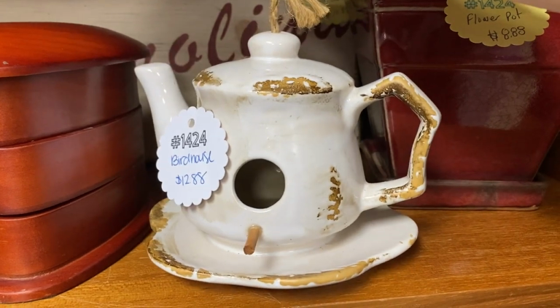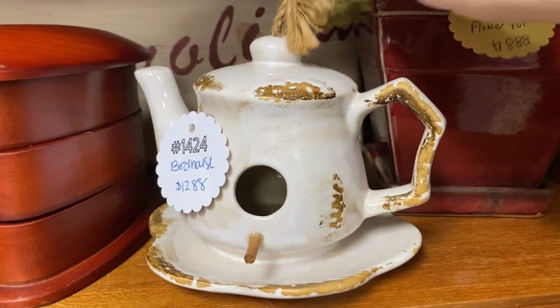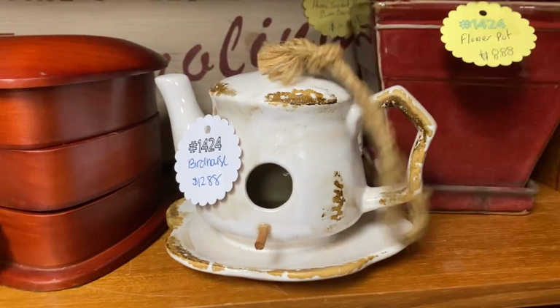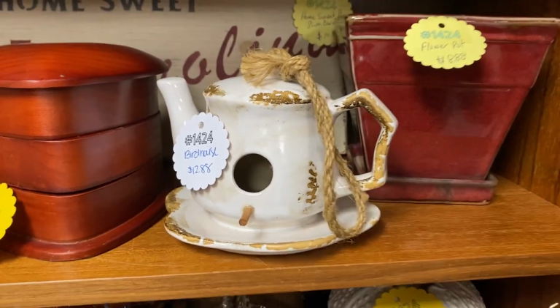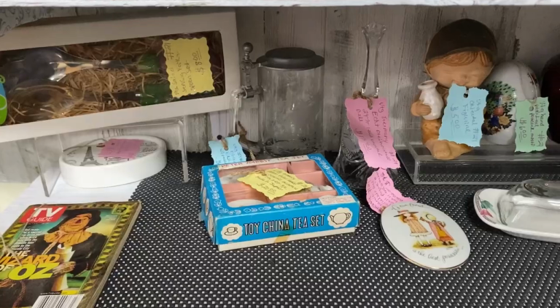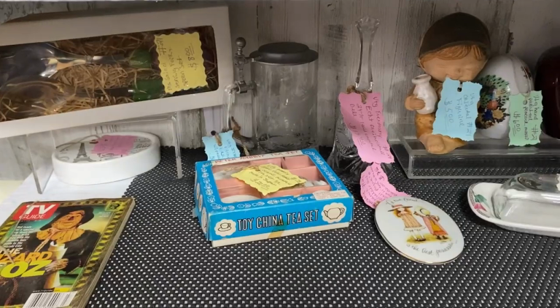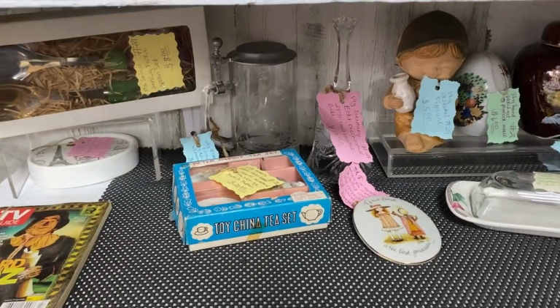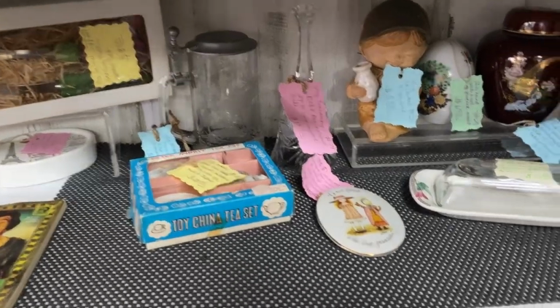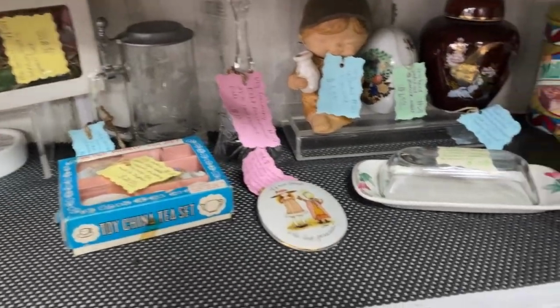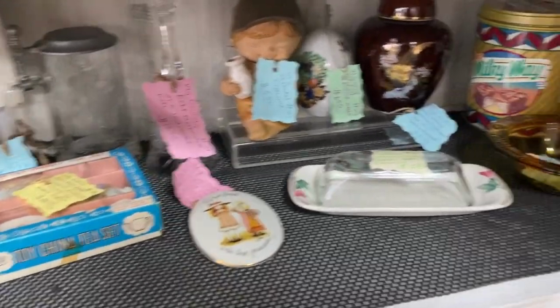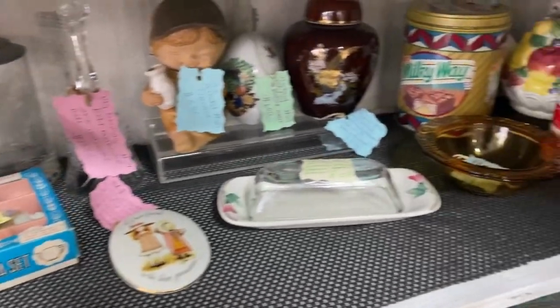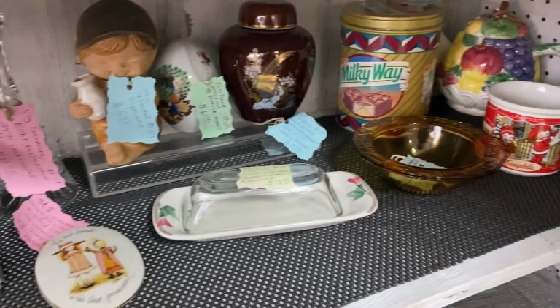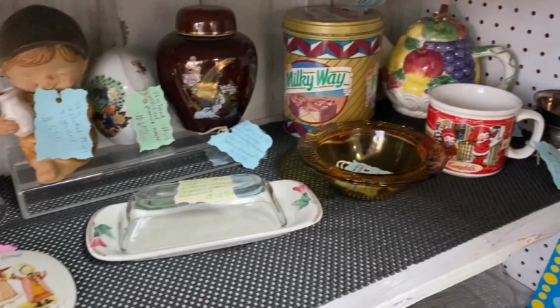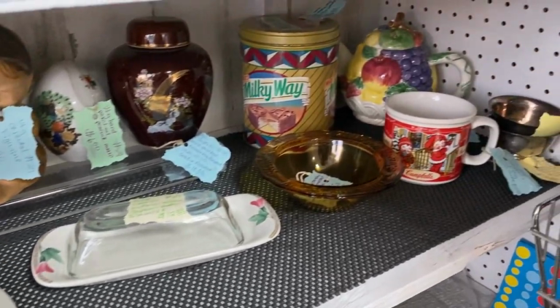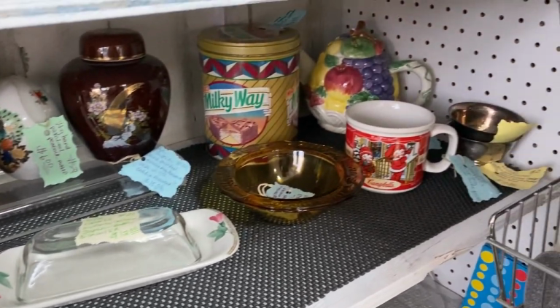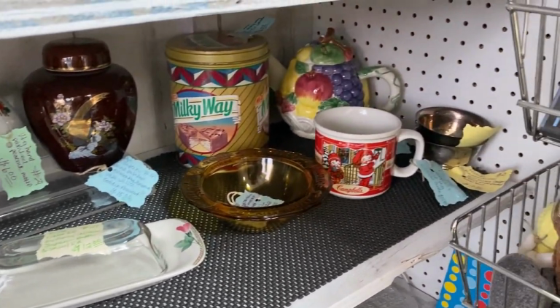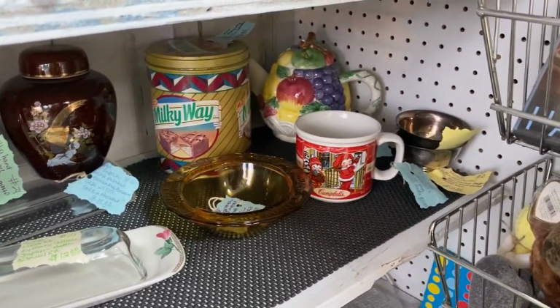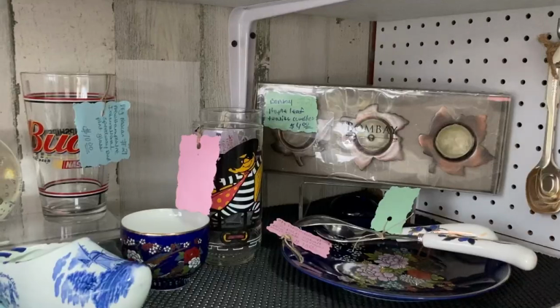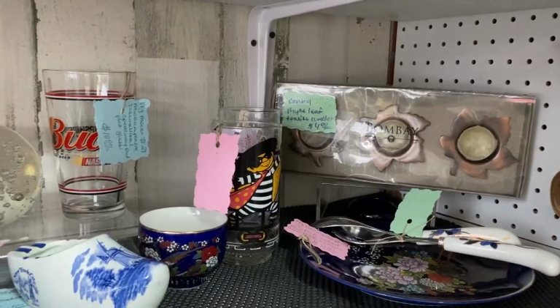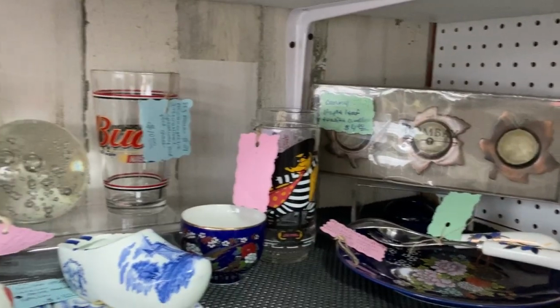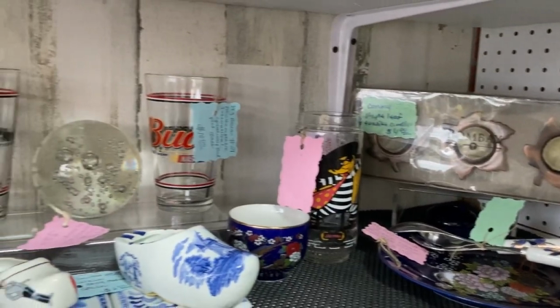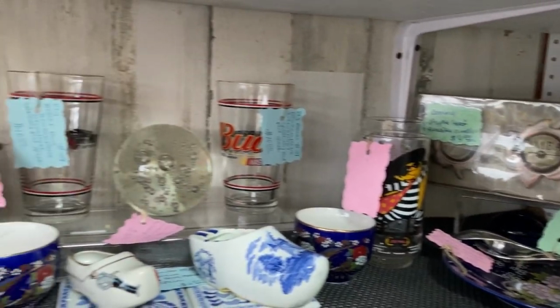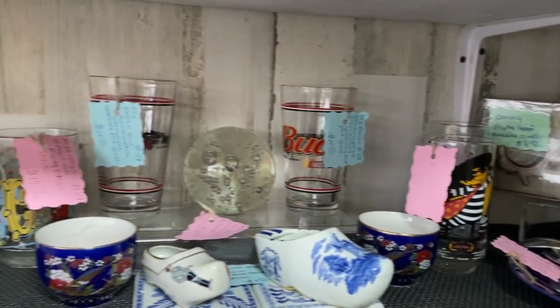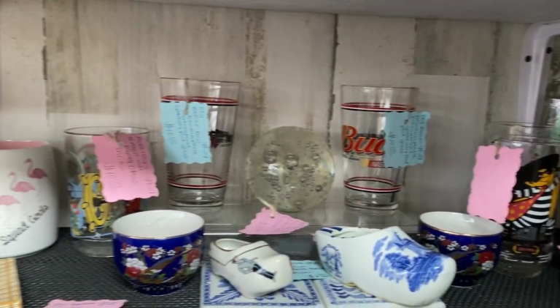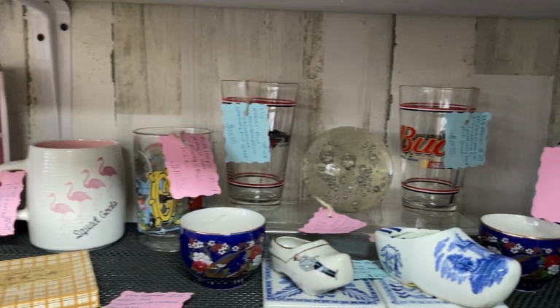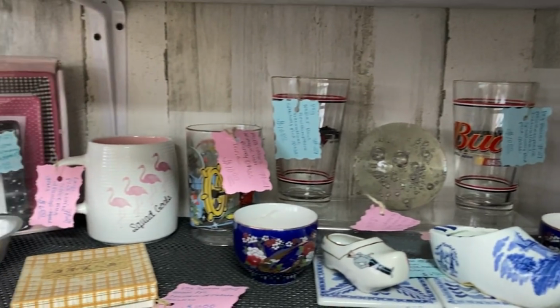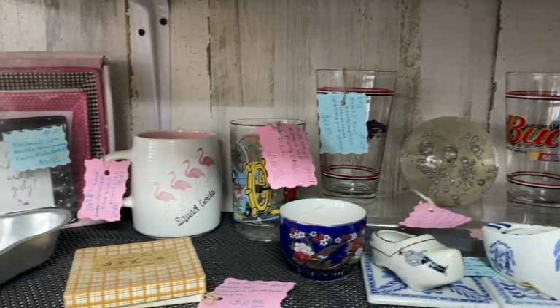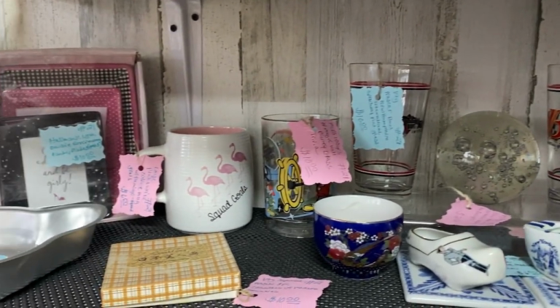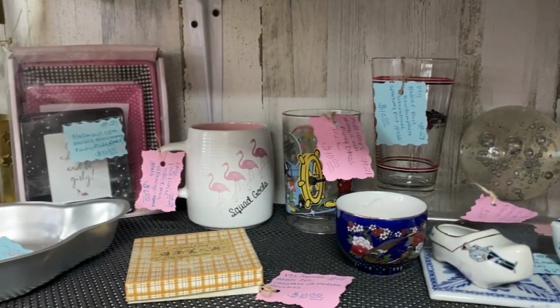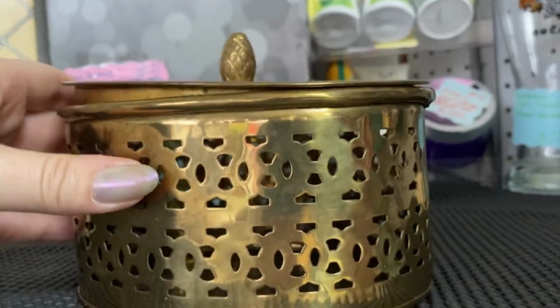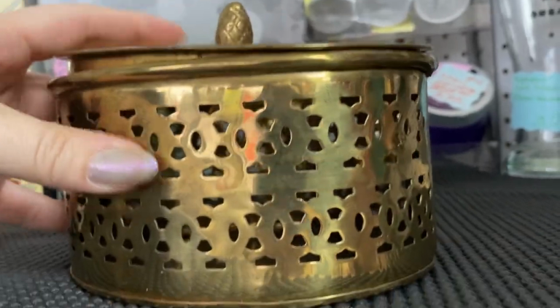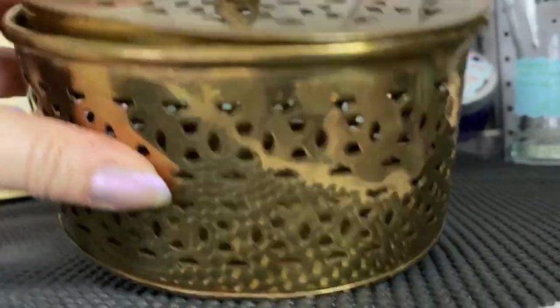I love this little teapot birdhouse — gives me great ideas. There are so many teapots and teacups out there at the thrift stores. That's something that we could try to make as a spring and summer craft.